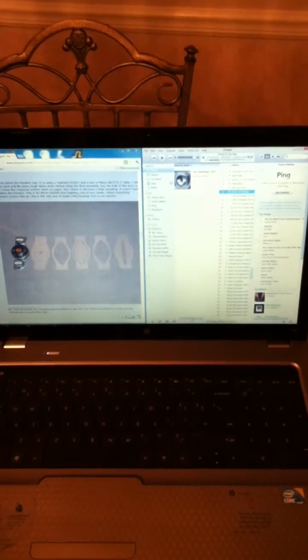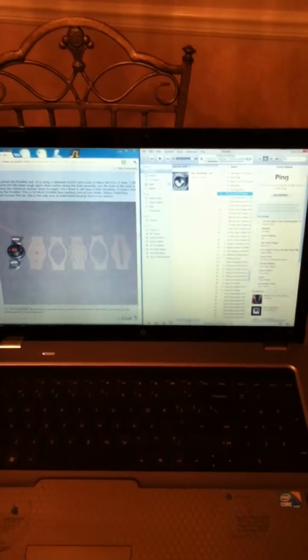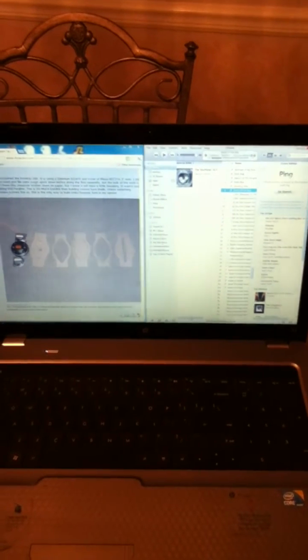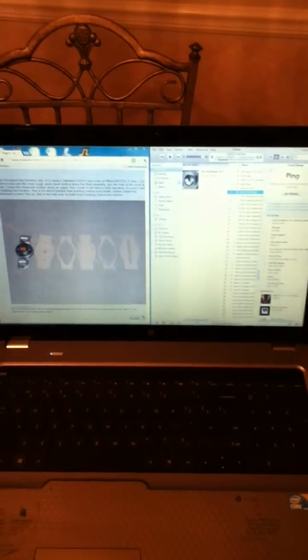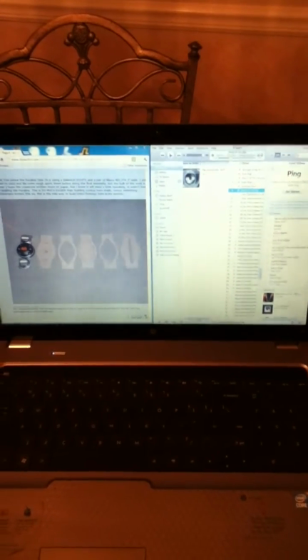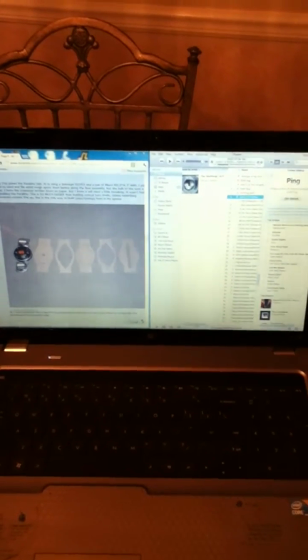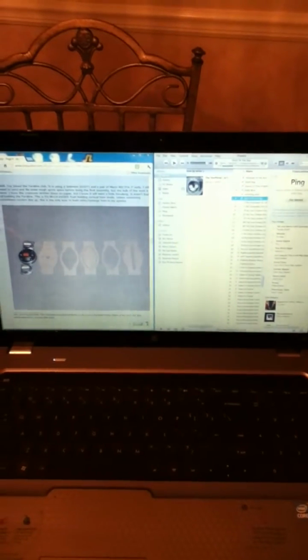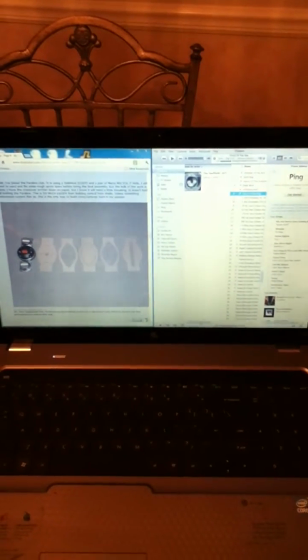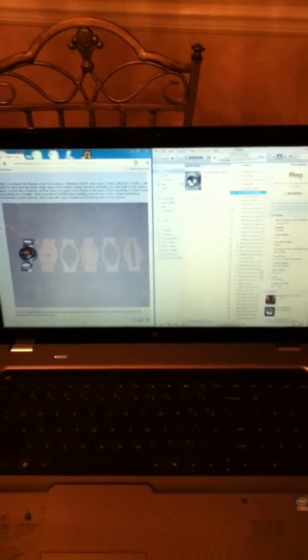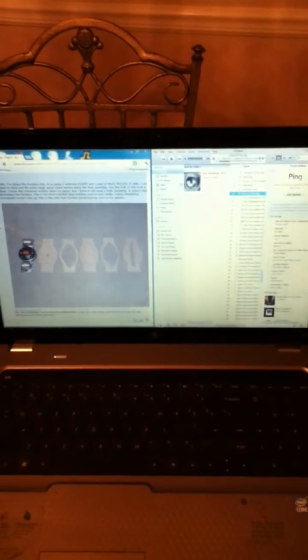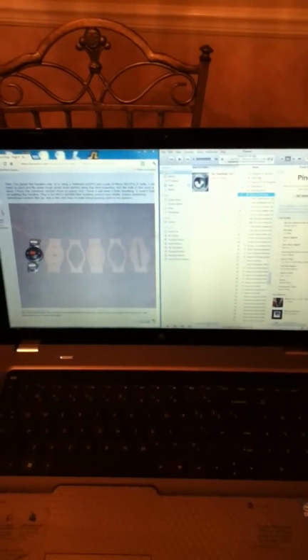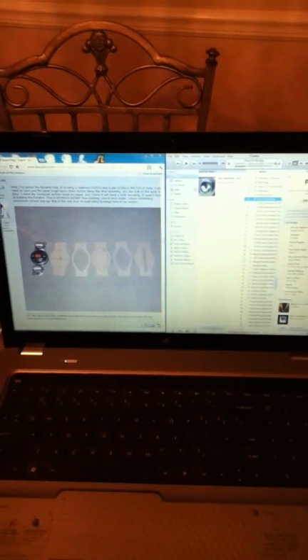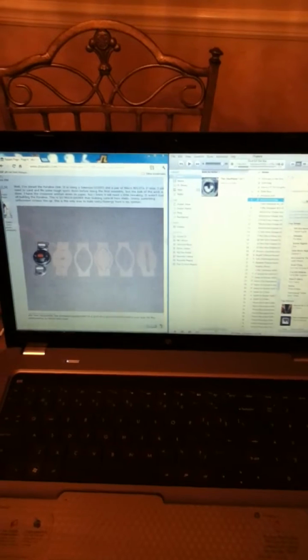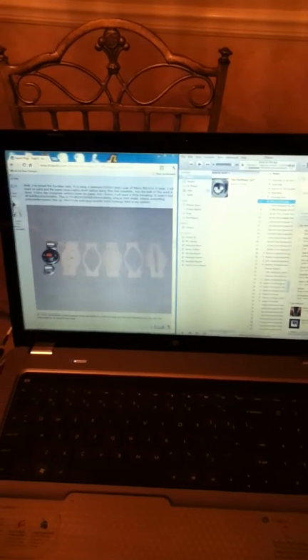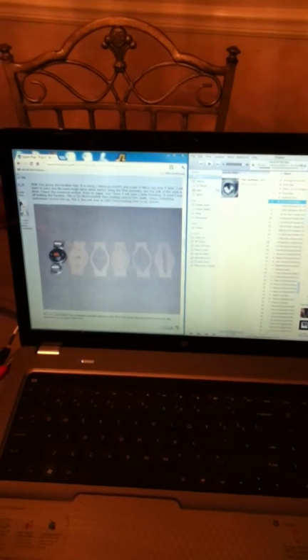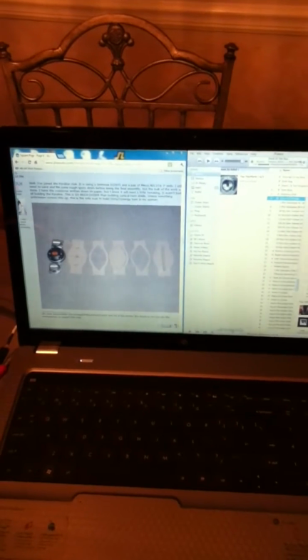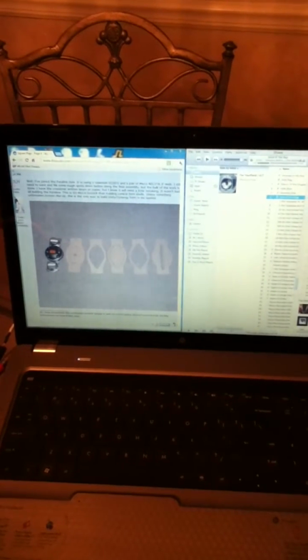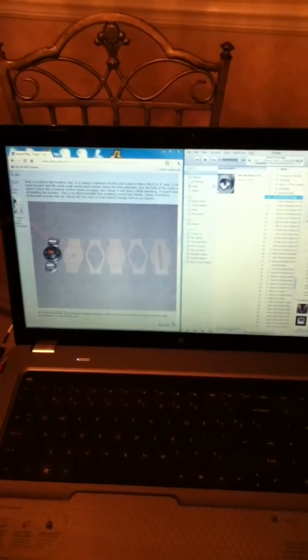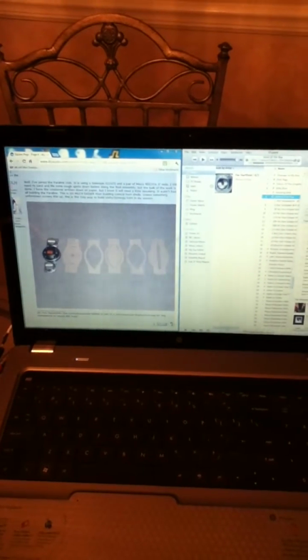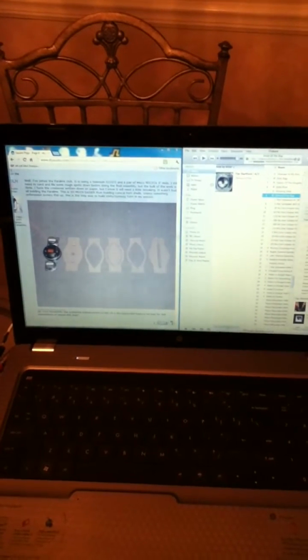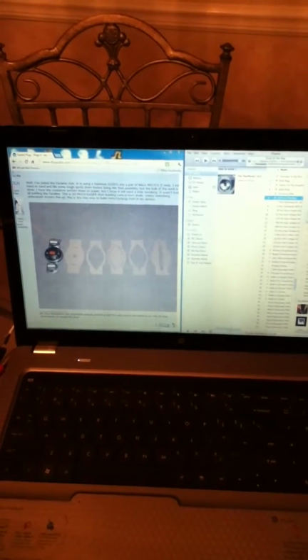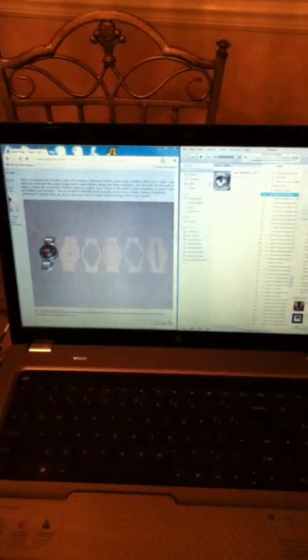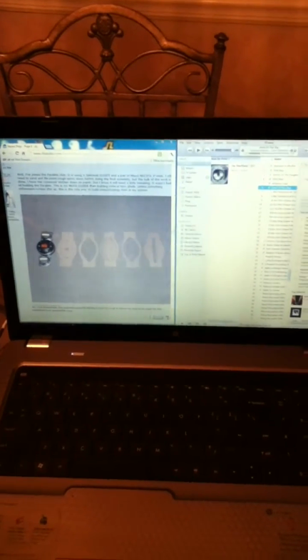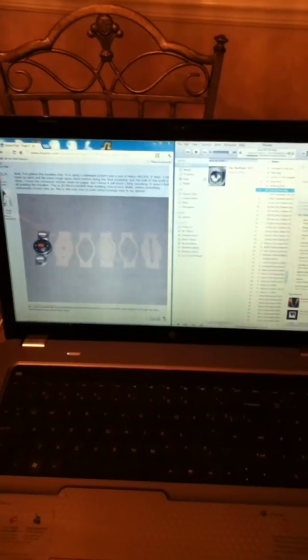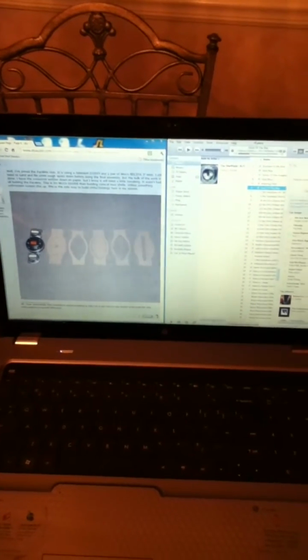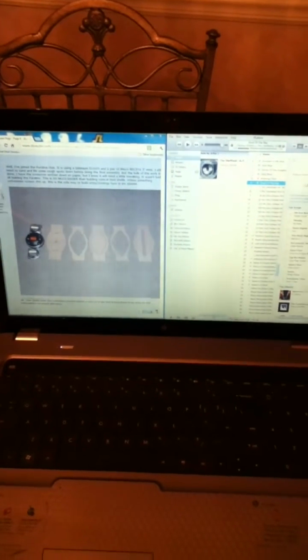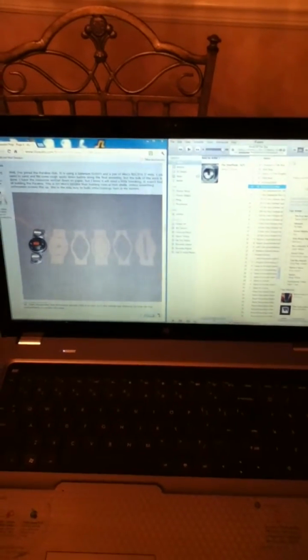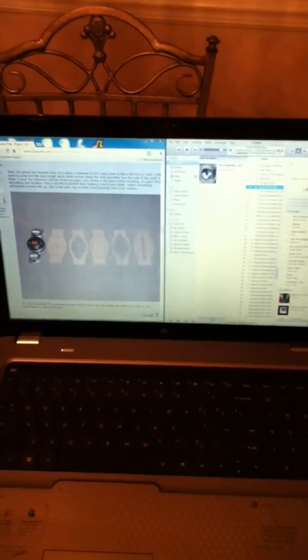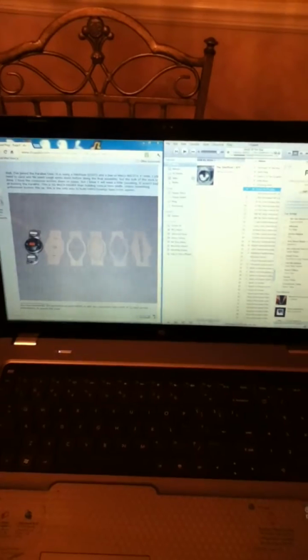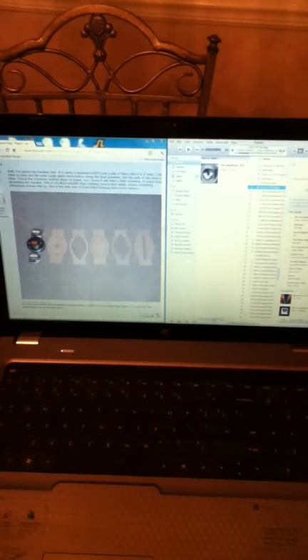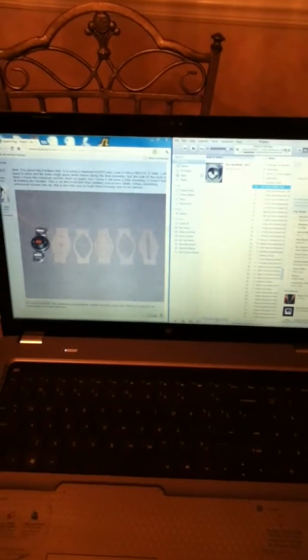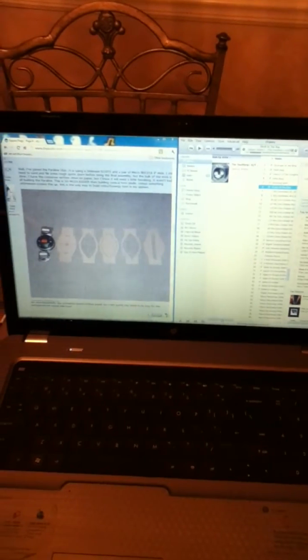Hello DIY Audio. This is JLH, John Hasquin, and this video is about the Paraline that I have posted on the square pegs topic.